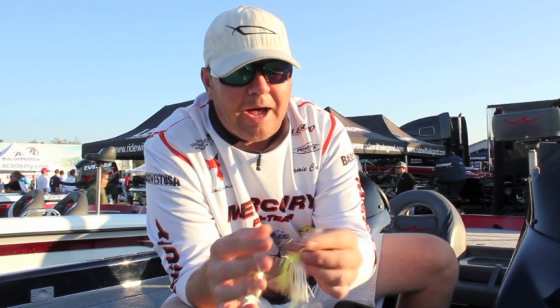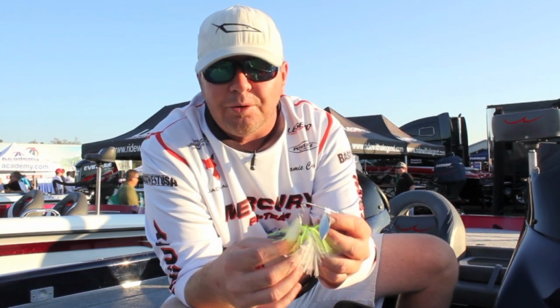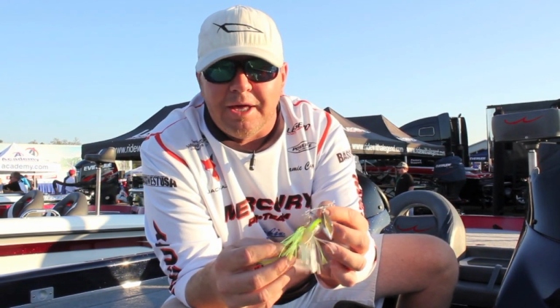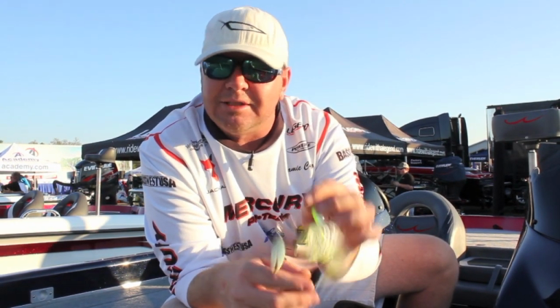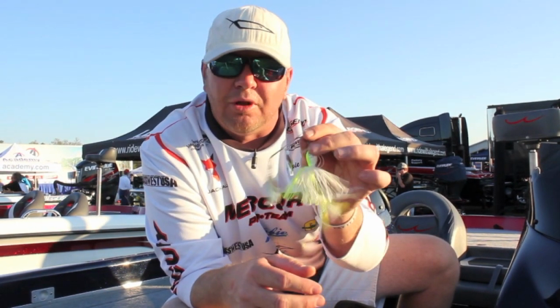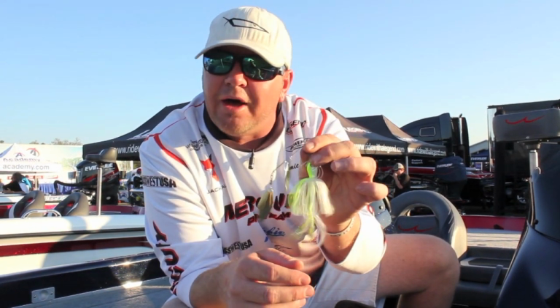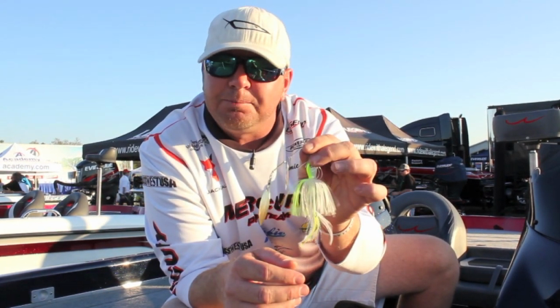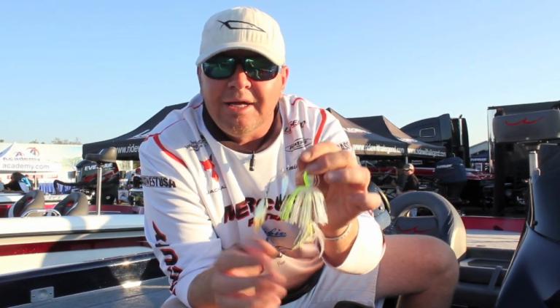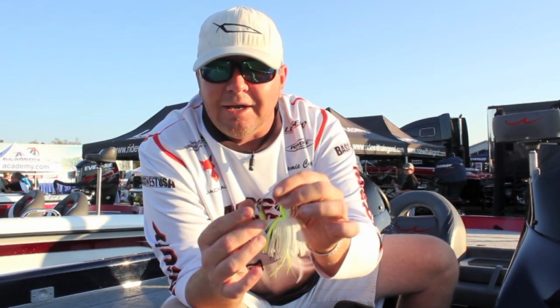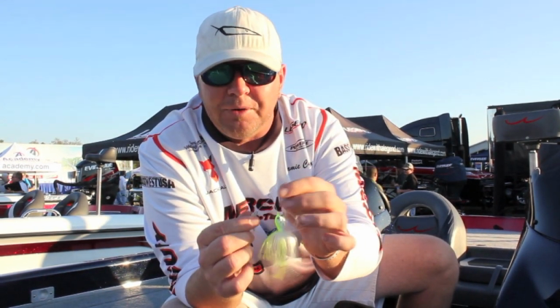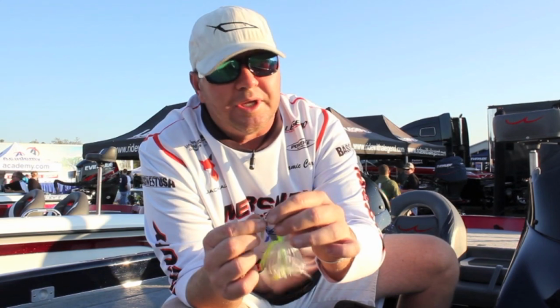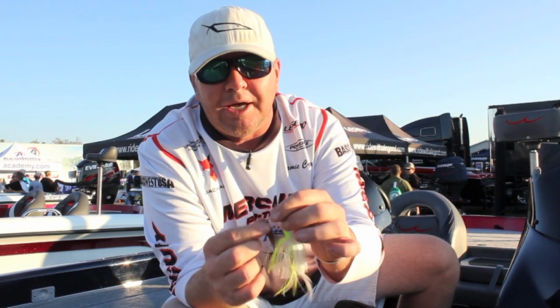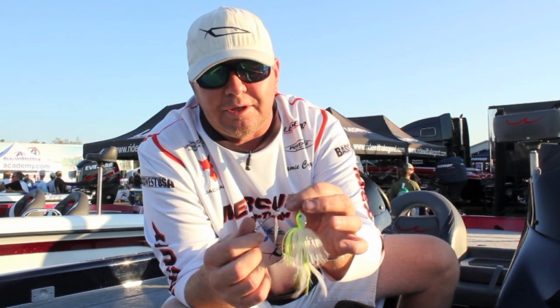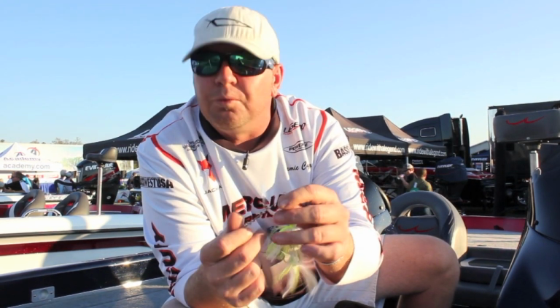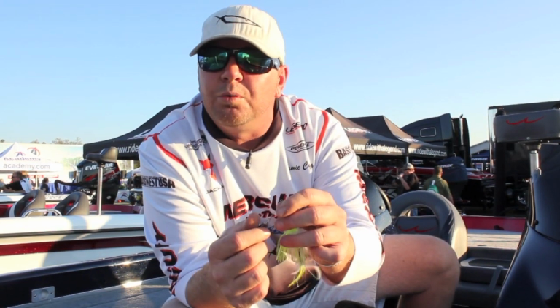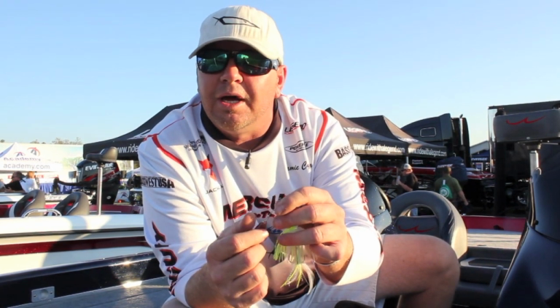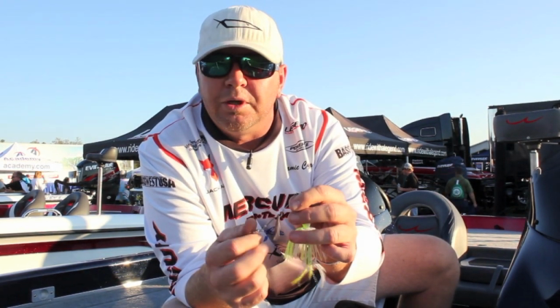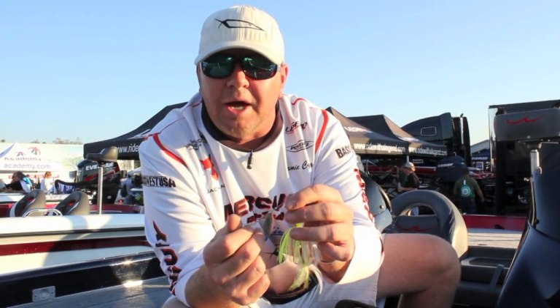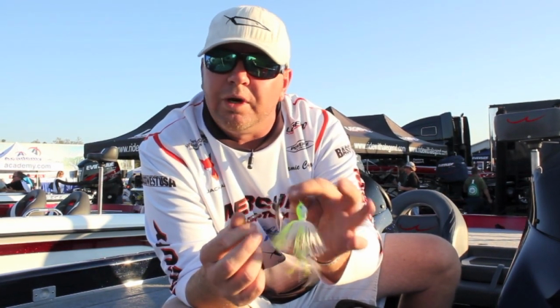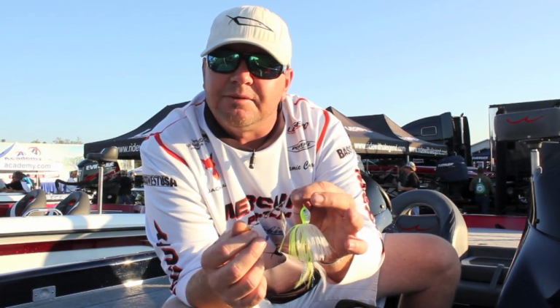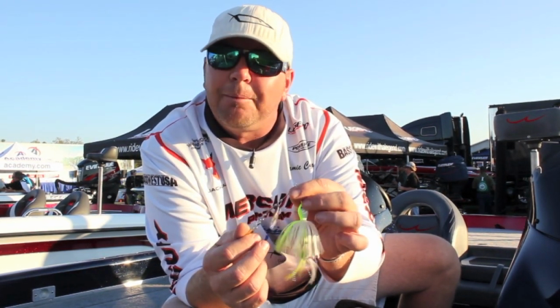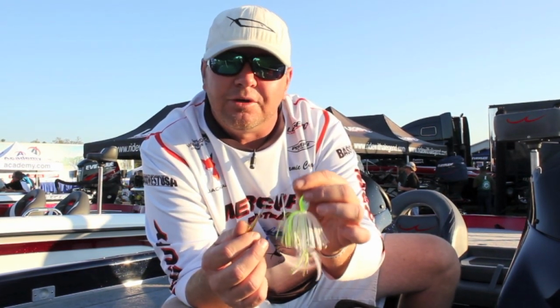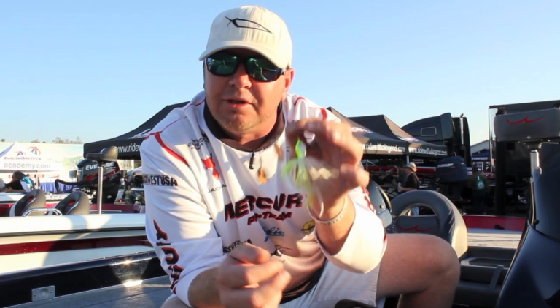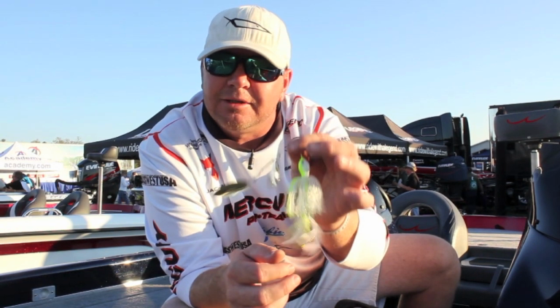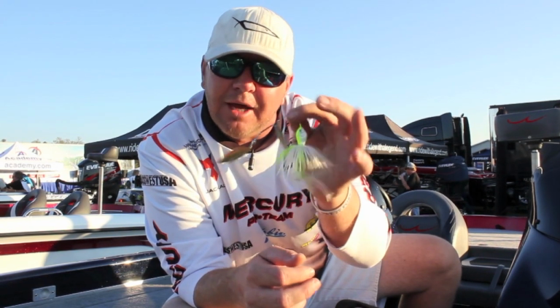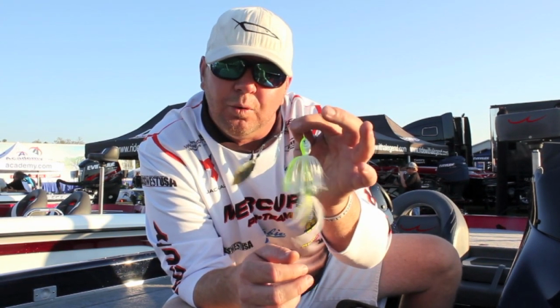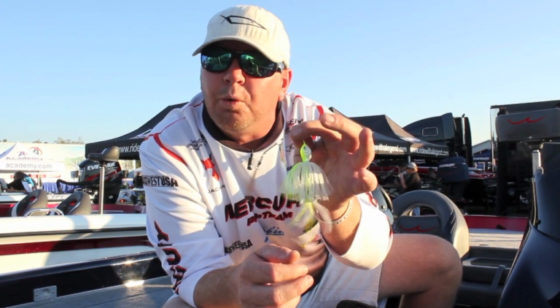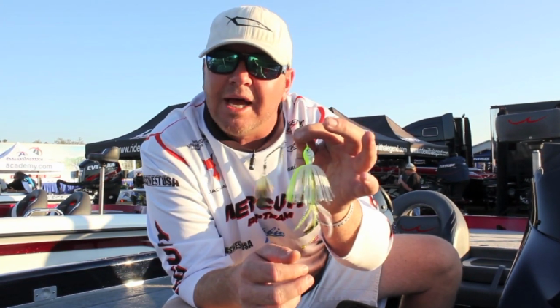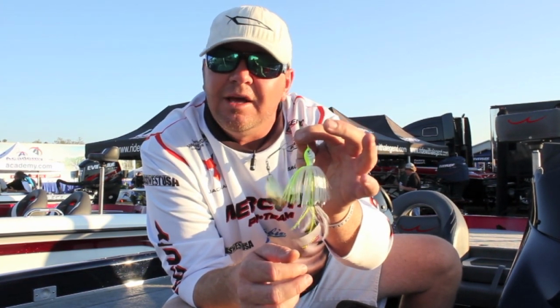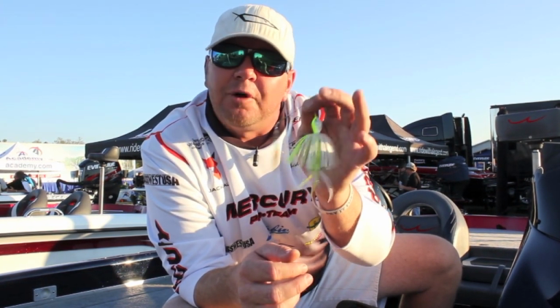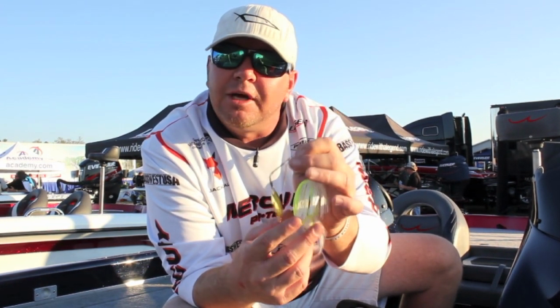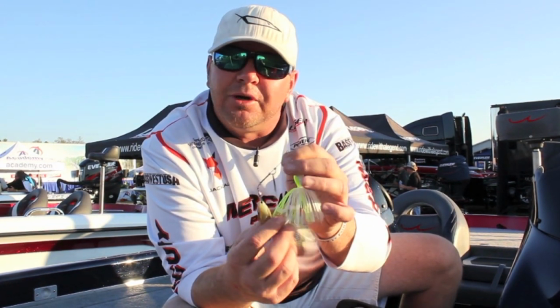I'd highly recommend it. We put a lot of thought into this bait and it's really a neat bait. I think you'll be really surprised at what it does and very happy that you took a look at it. So again, the new Open Water Assassin from Pepper Custom Lures.